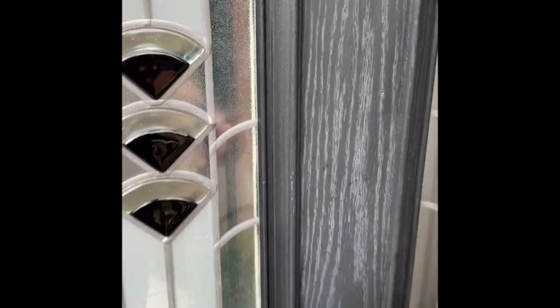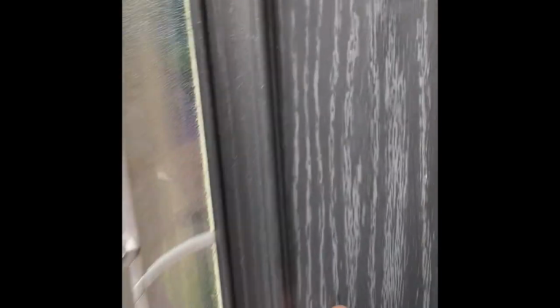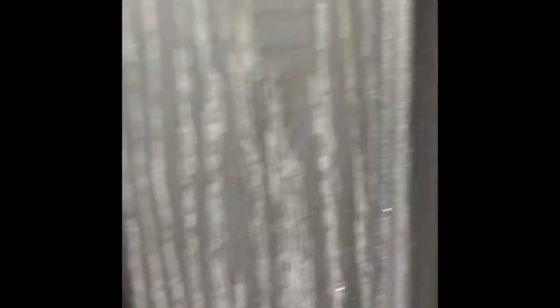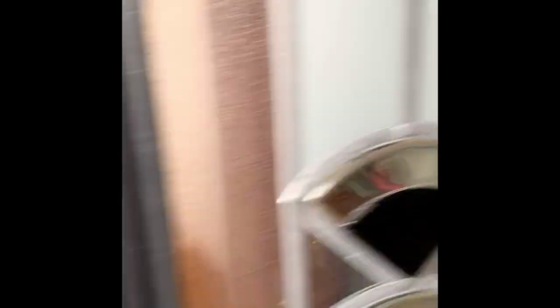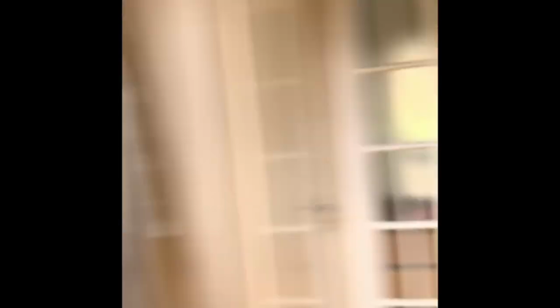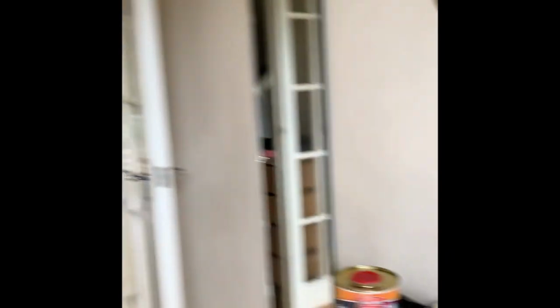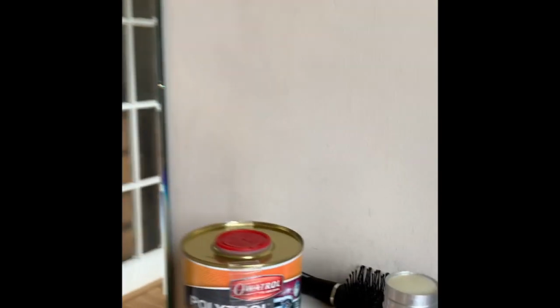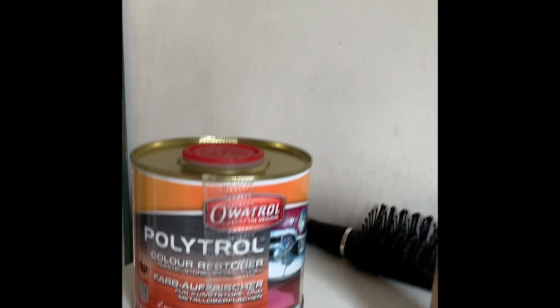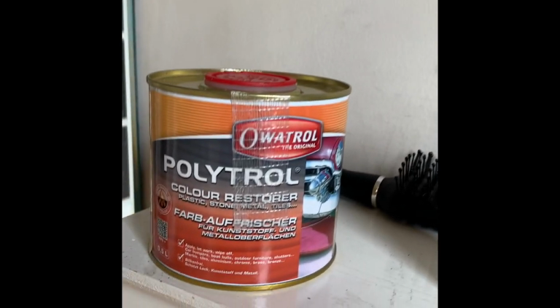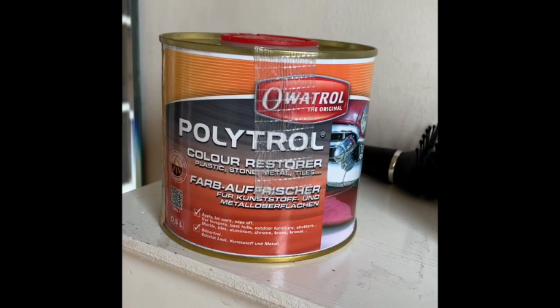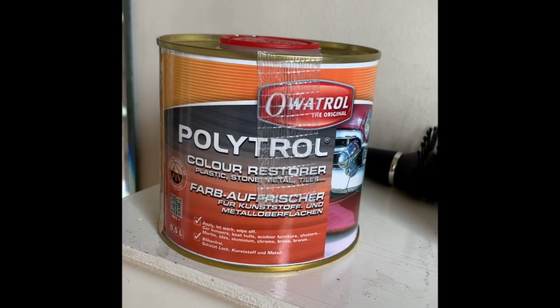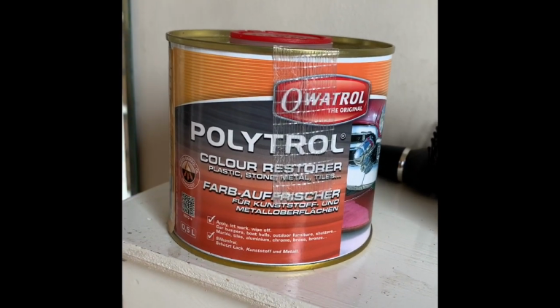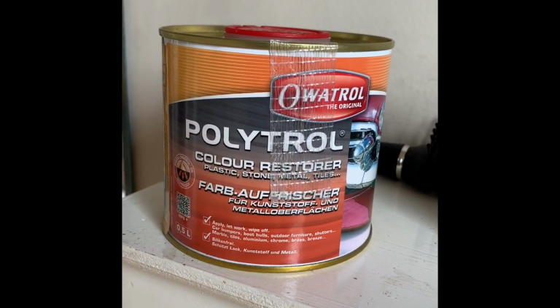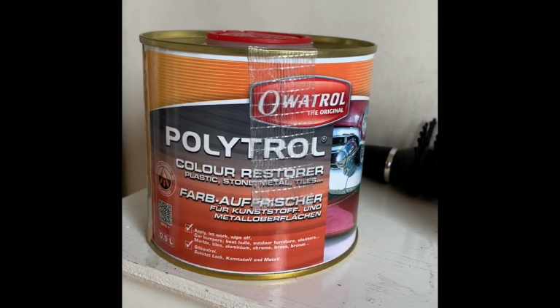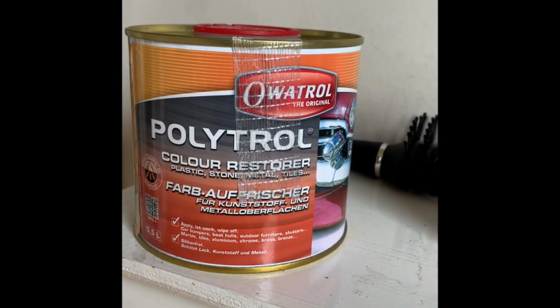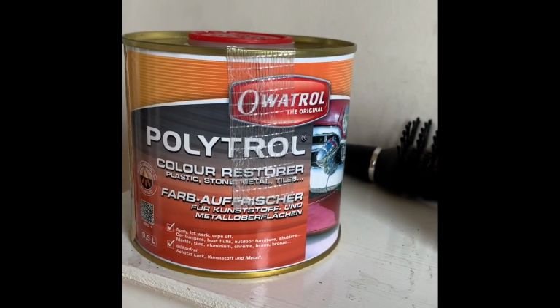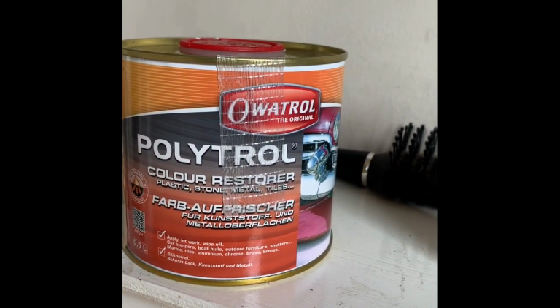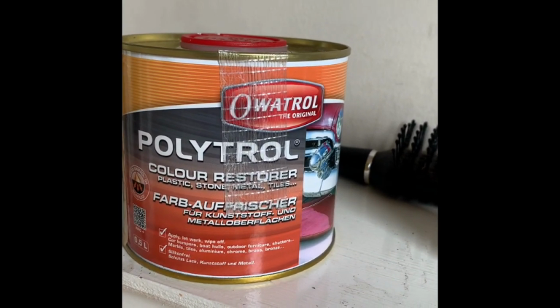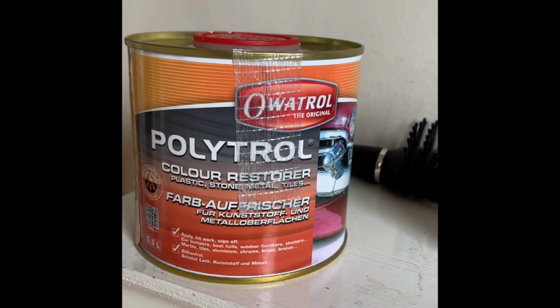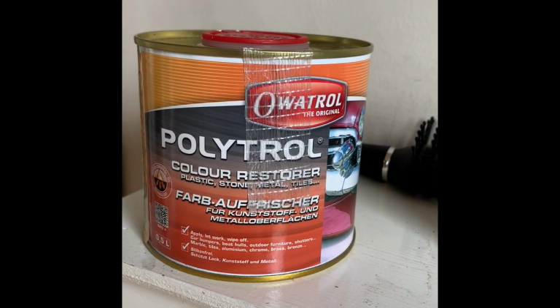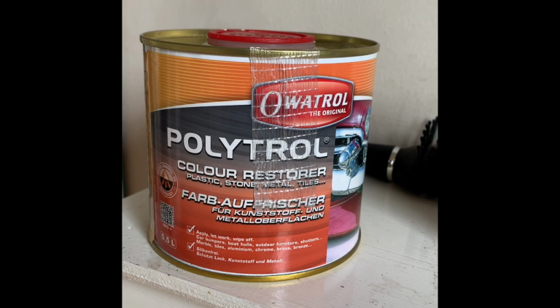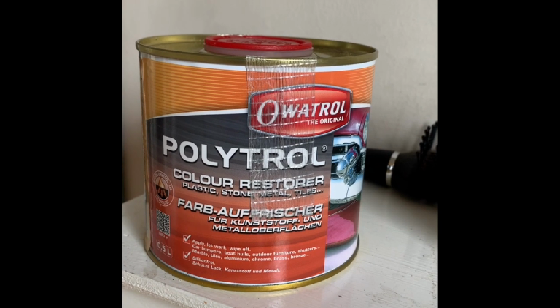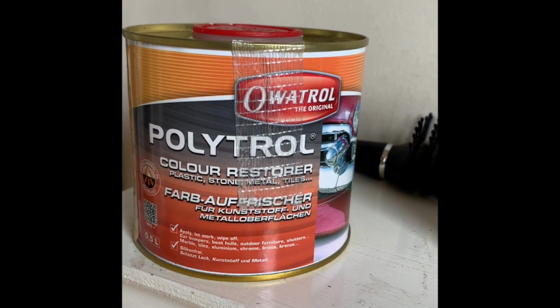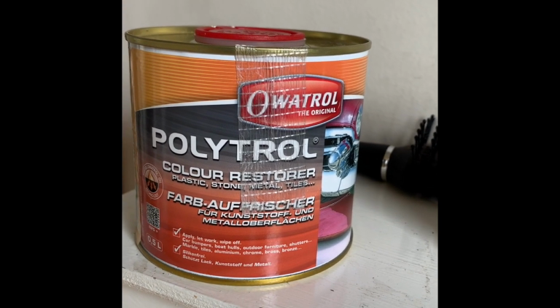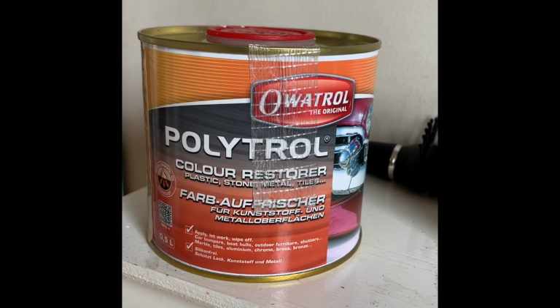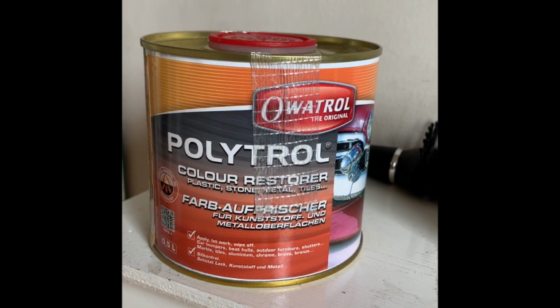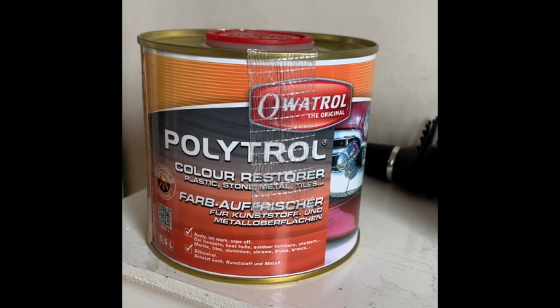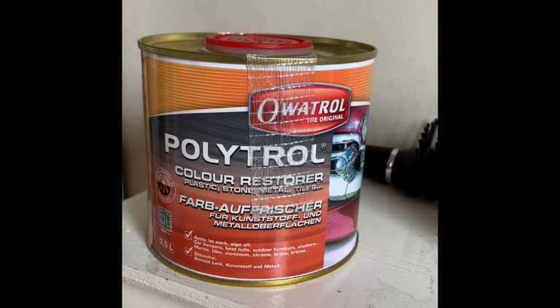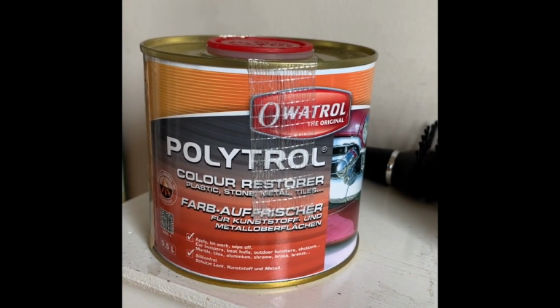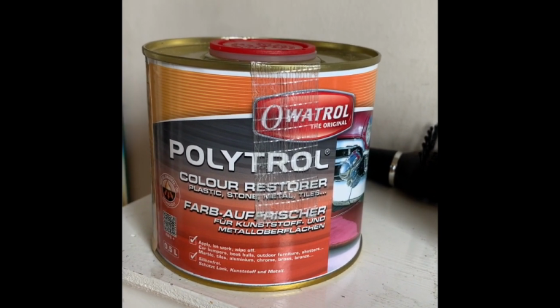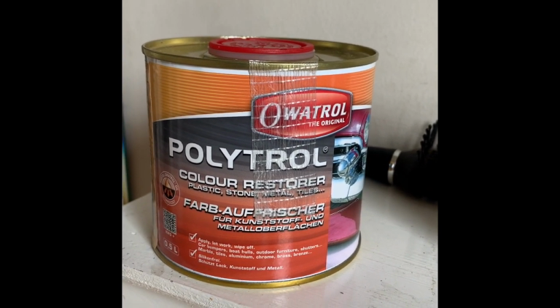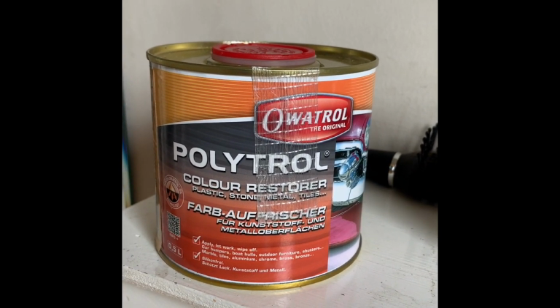So we're going to try this product called Polytrol. Apparently you paint it on, rub it off, and we're going to try it. I'll let you know how the results go.